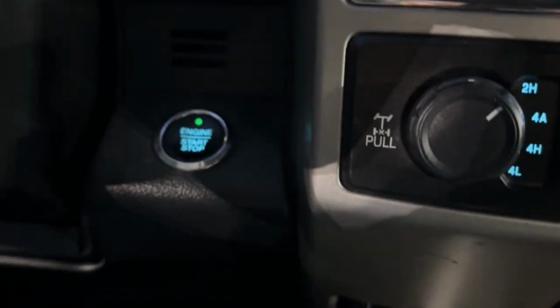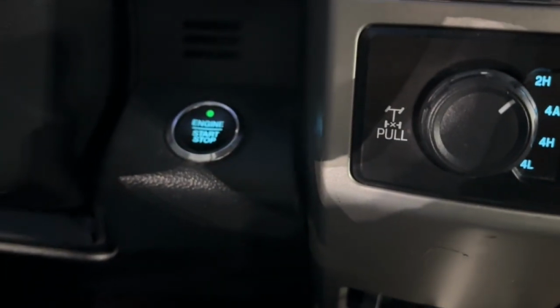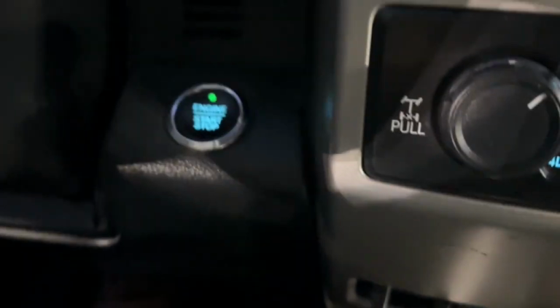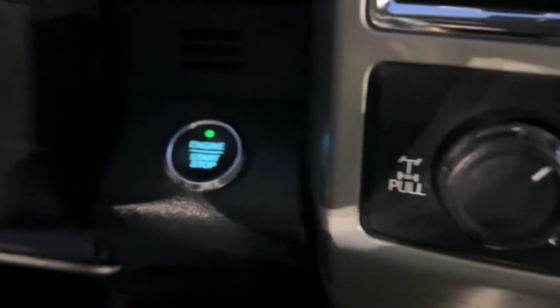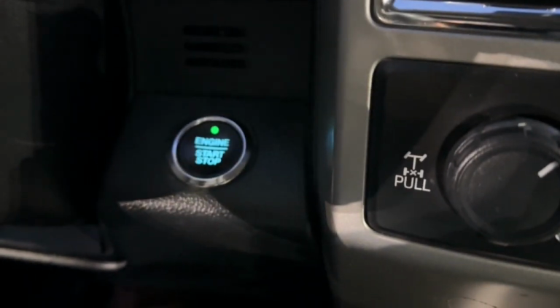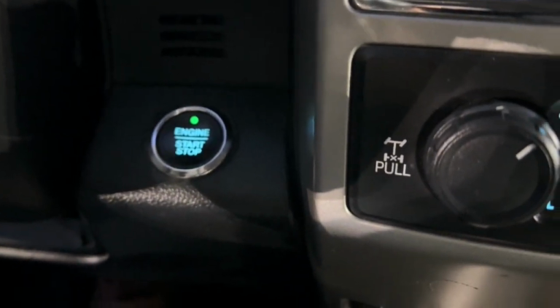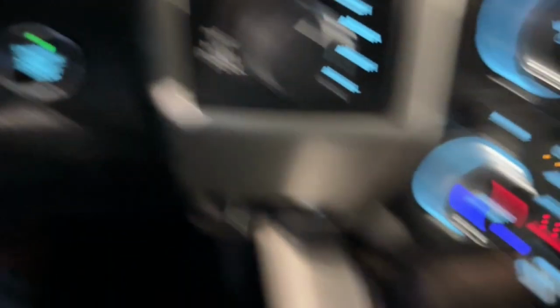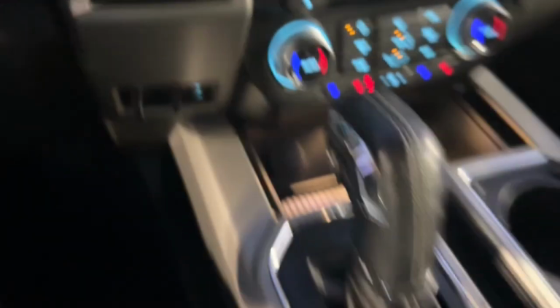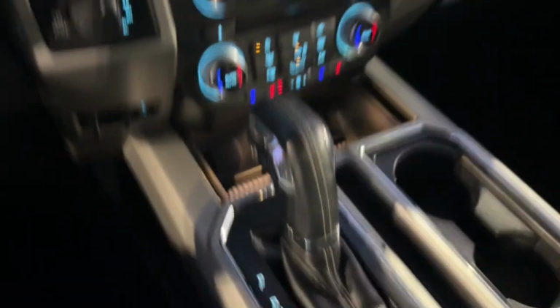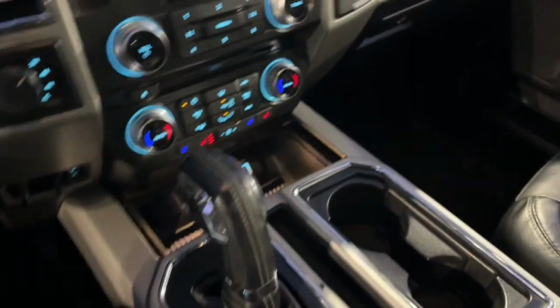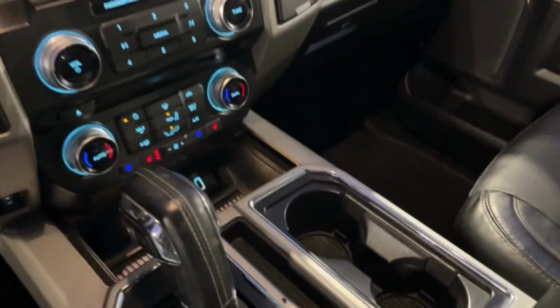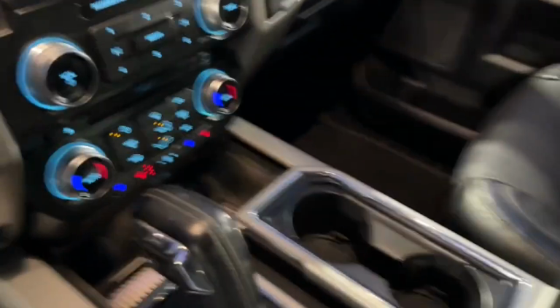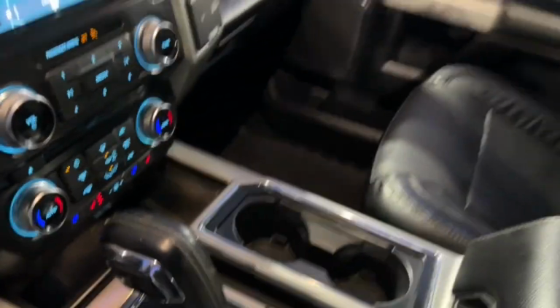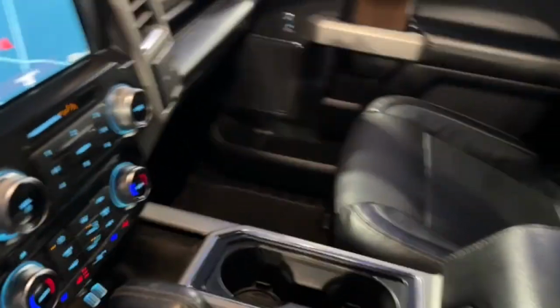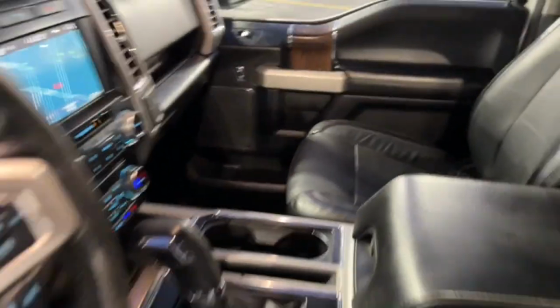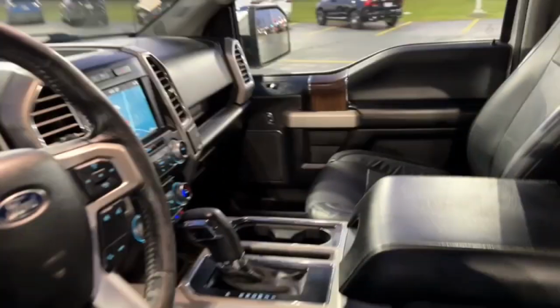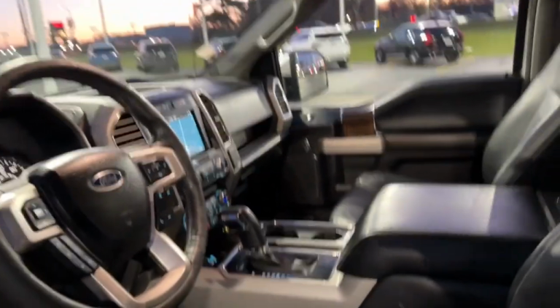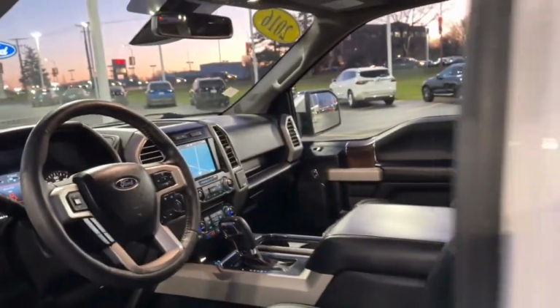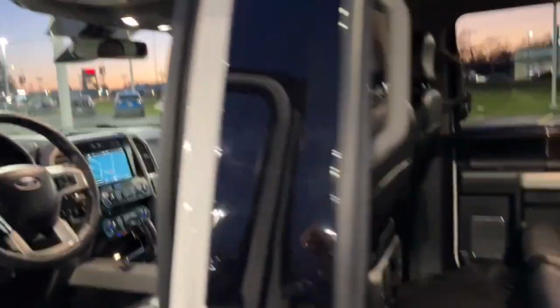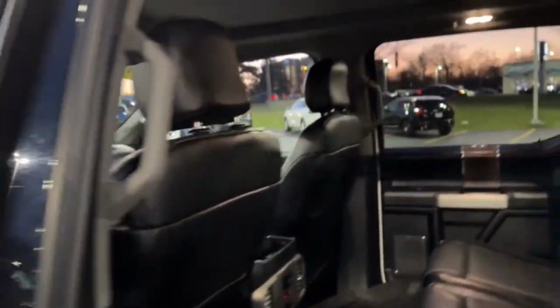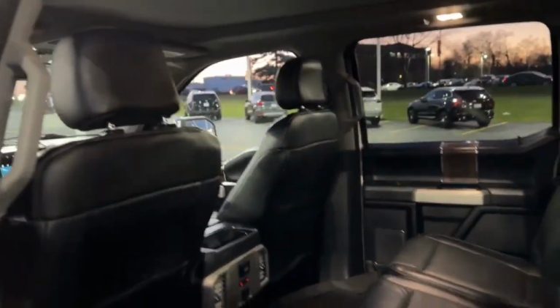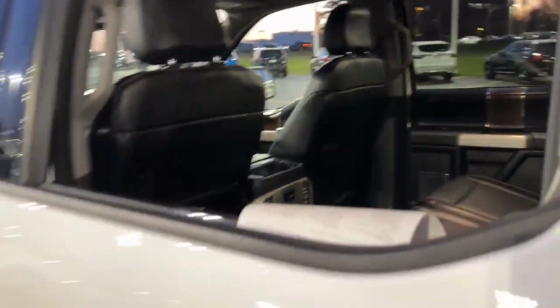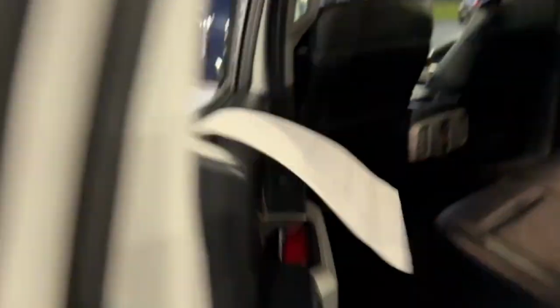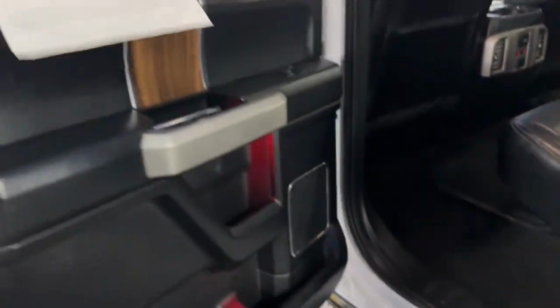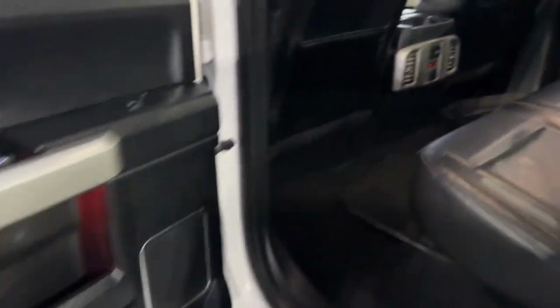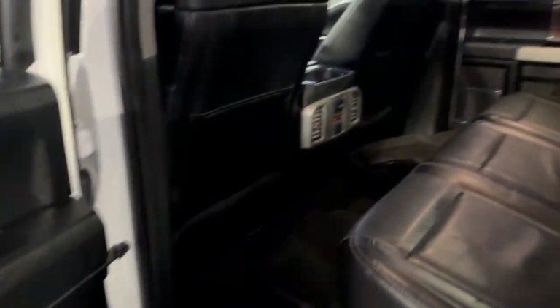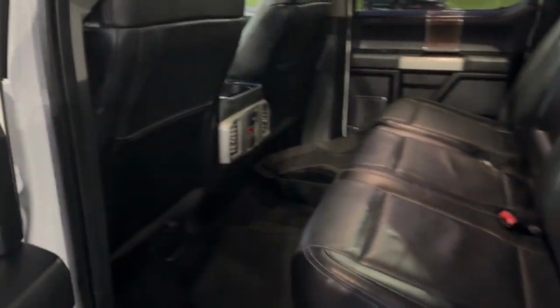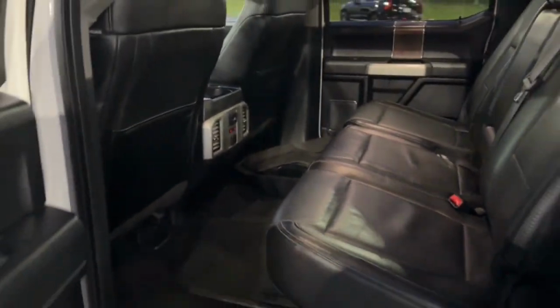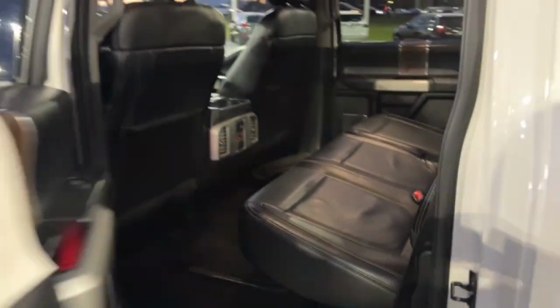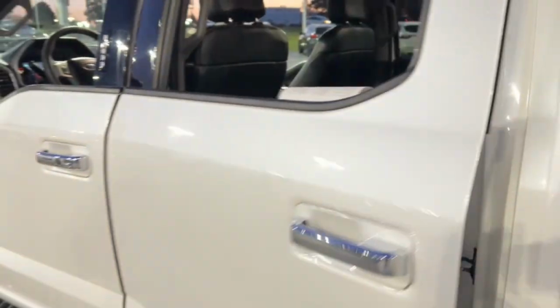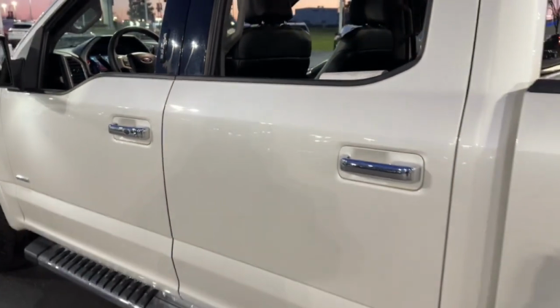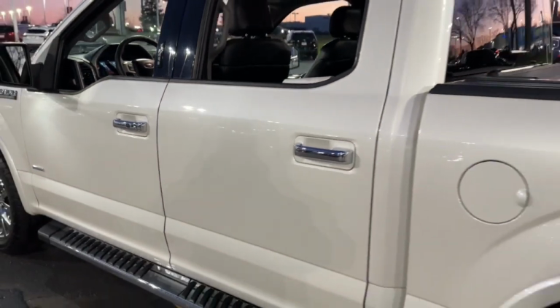Heated steering wheel, navigation system, eight-cylinder engine, heated rear seat, remote engine start, satellite radio, running boards, side steps, universal garage door opener, power mirror.